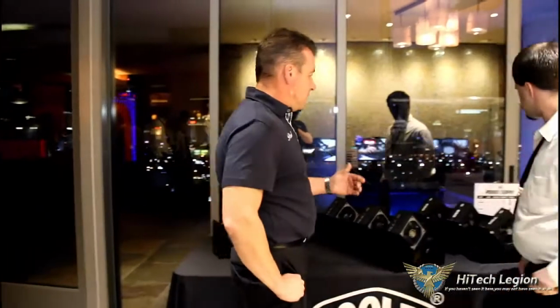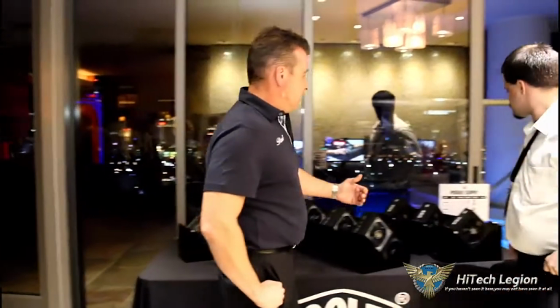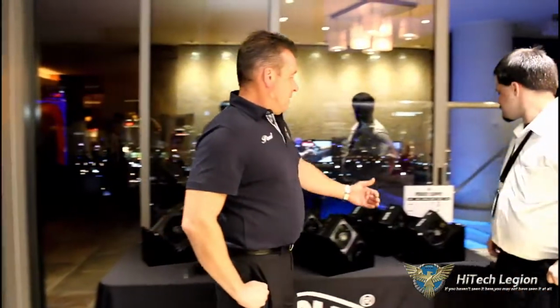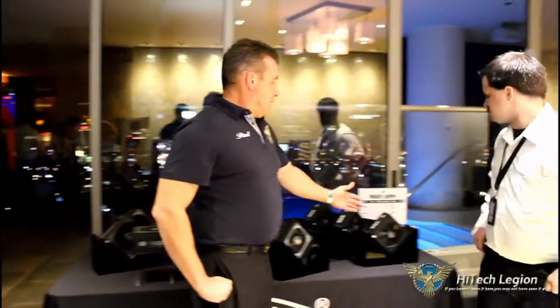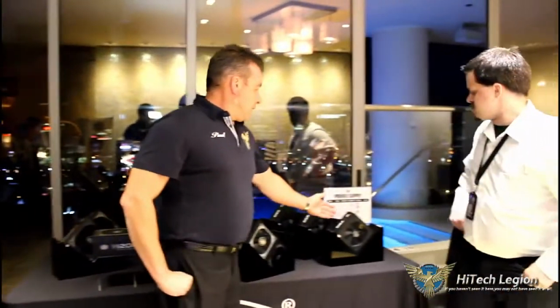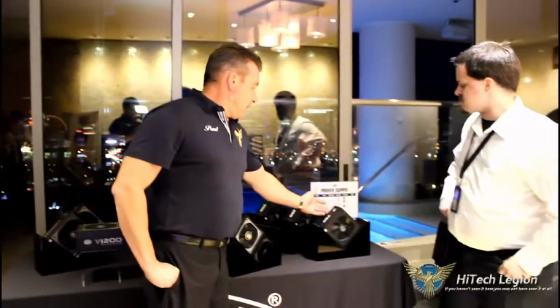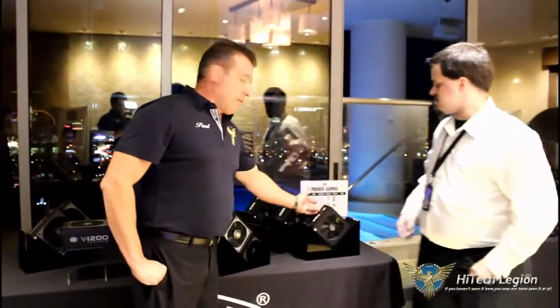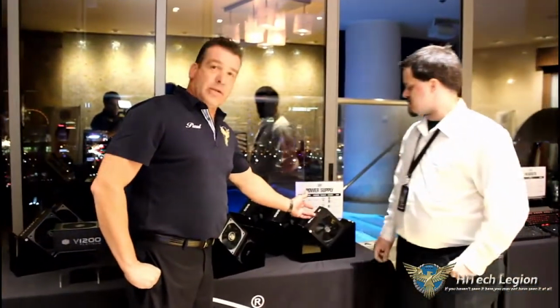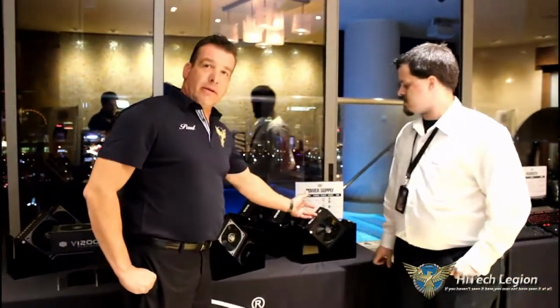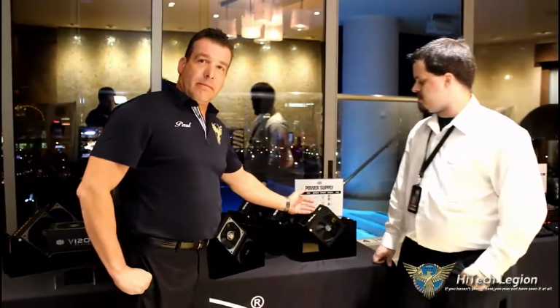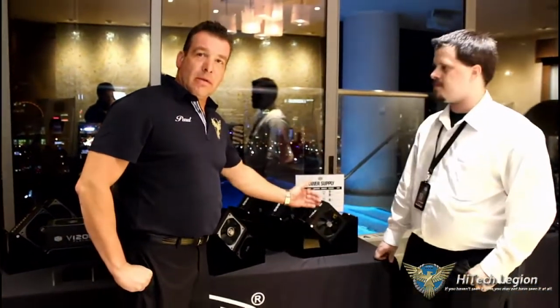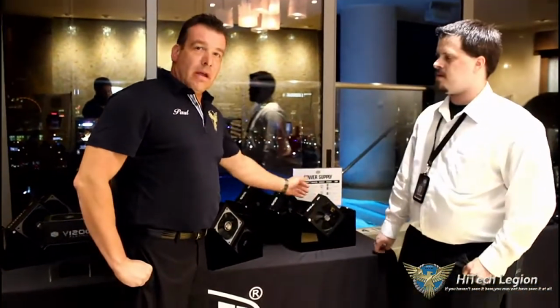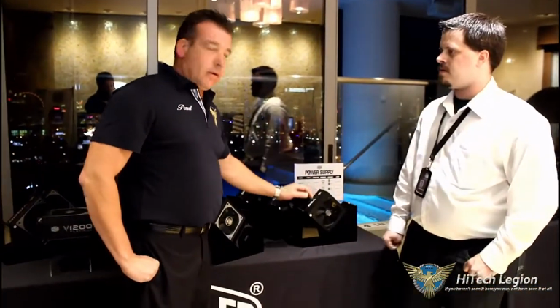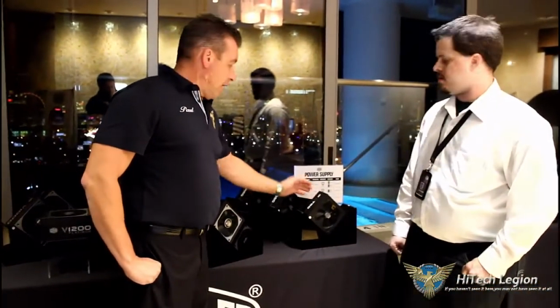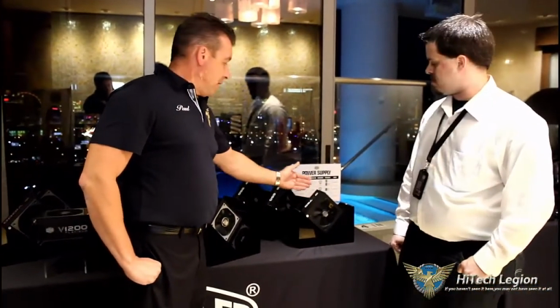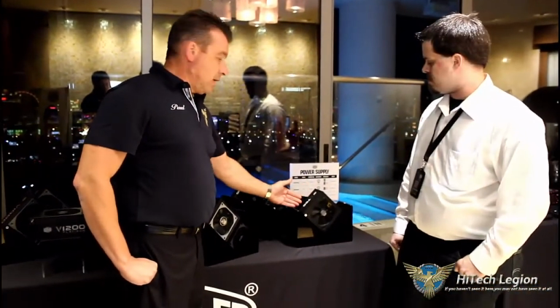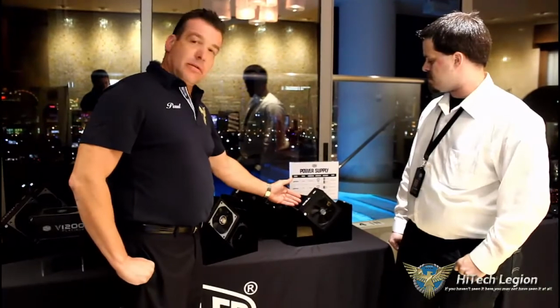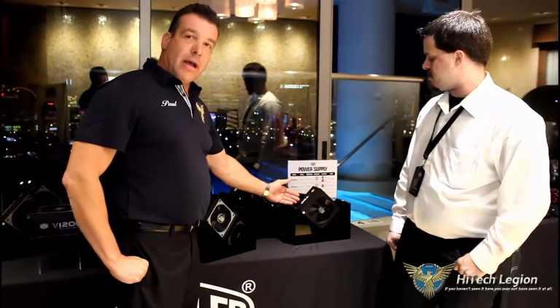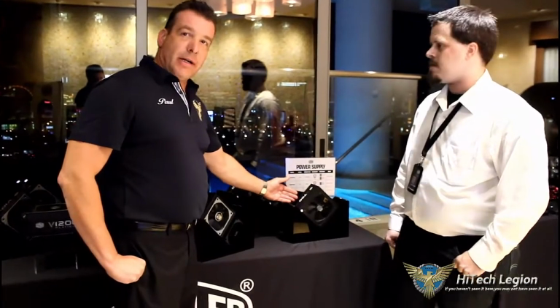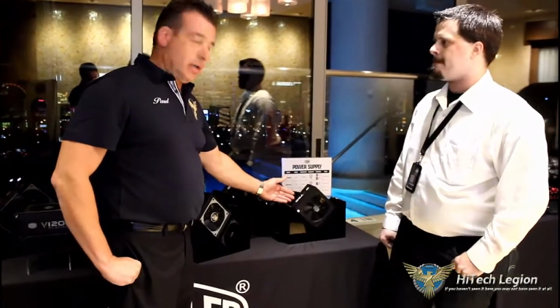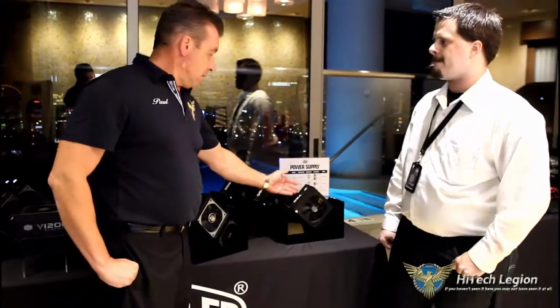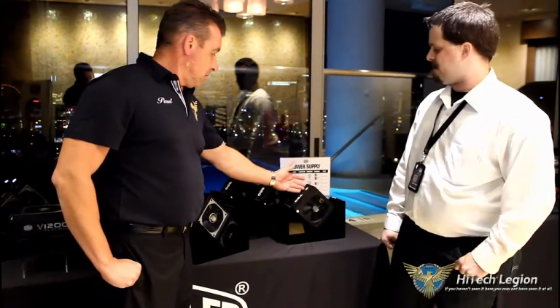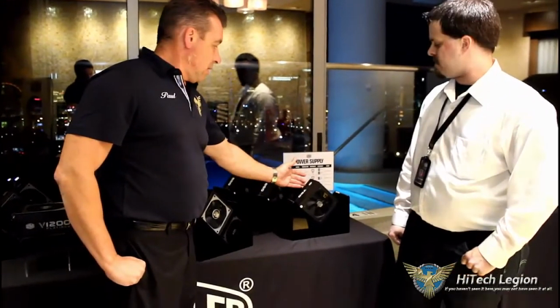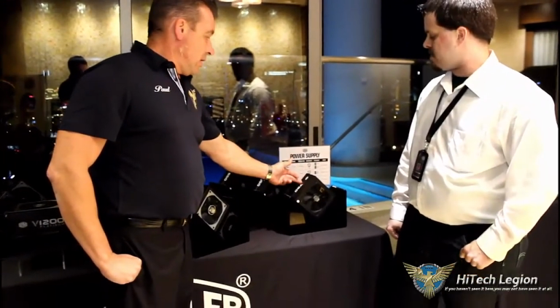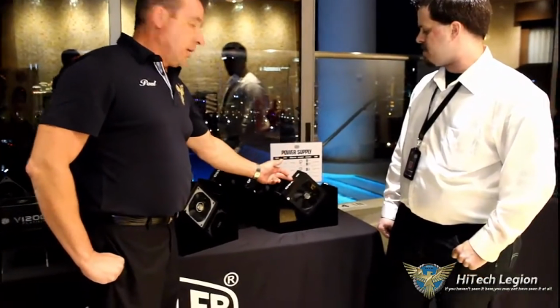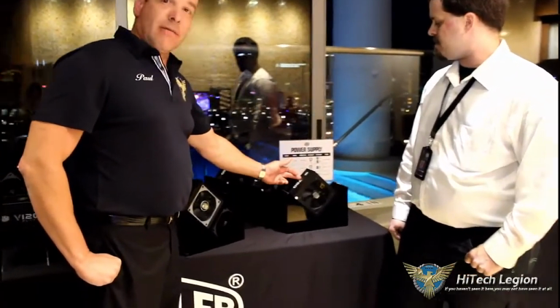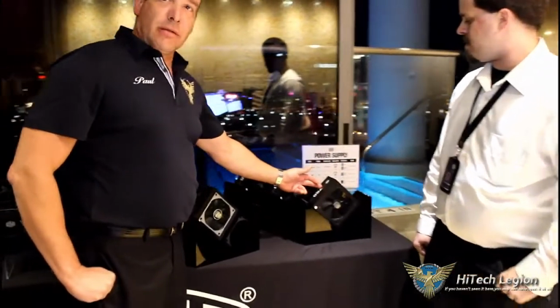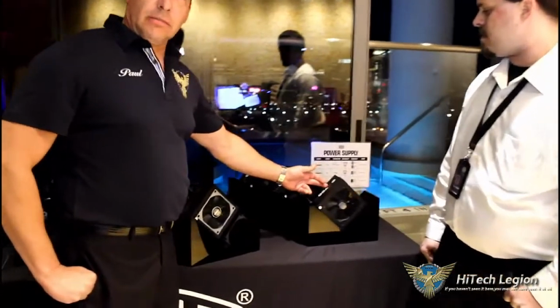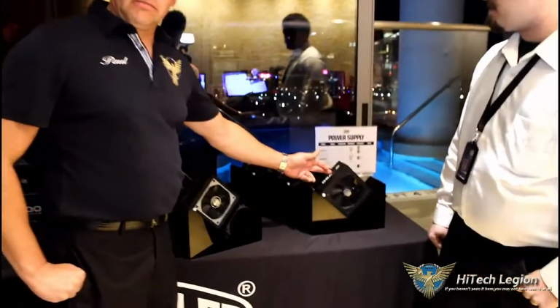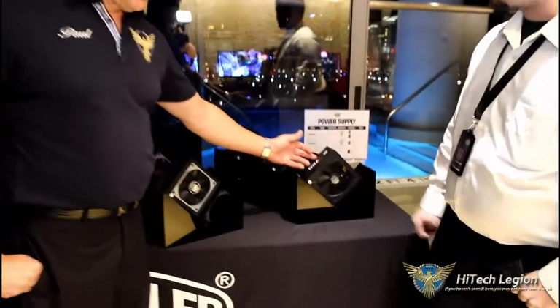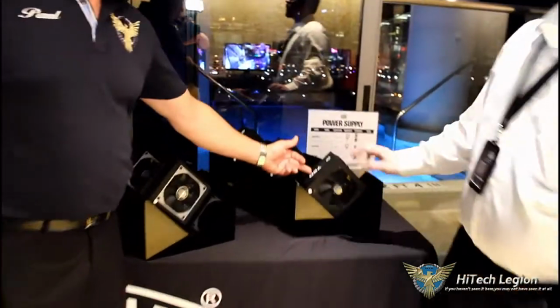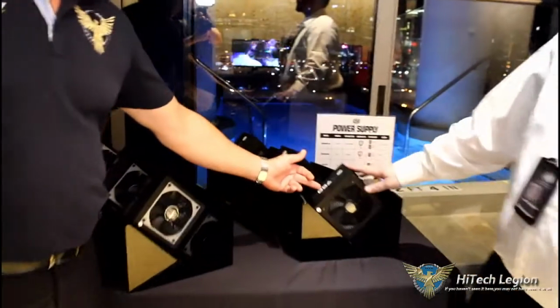Looking at the visual denomination here — for the essential line you have bronze, for the mainstream you have gold, and when they go platinum you've got platinum.